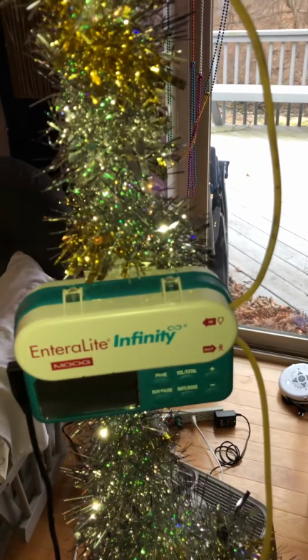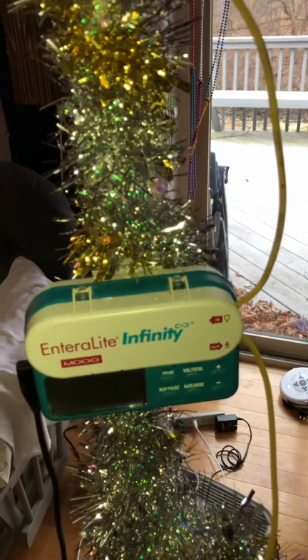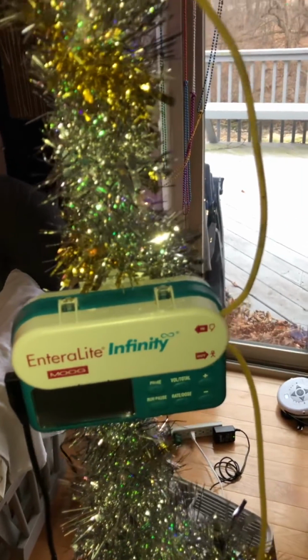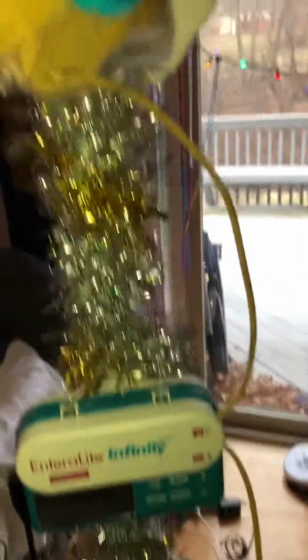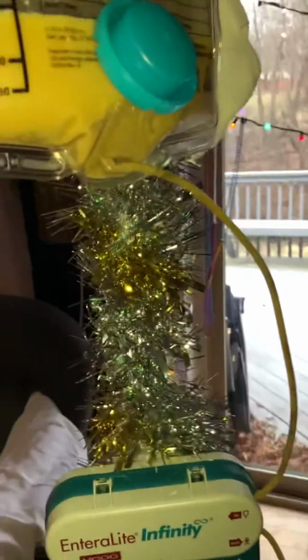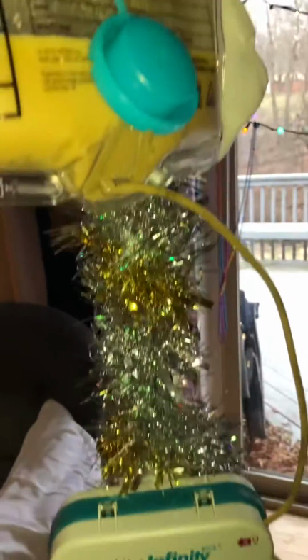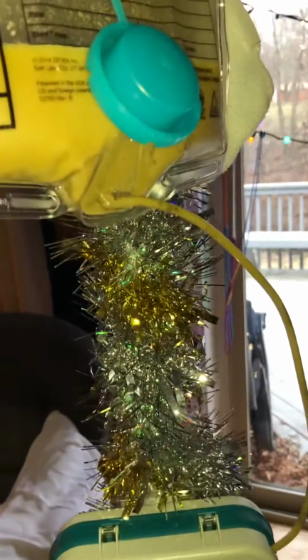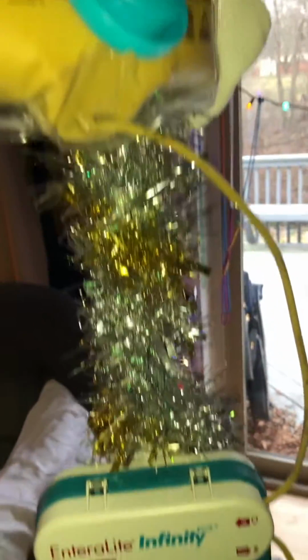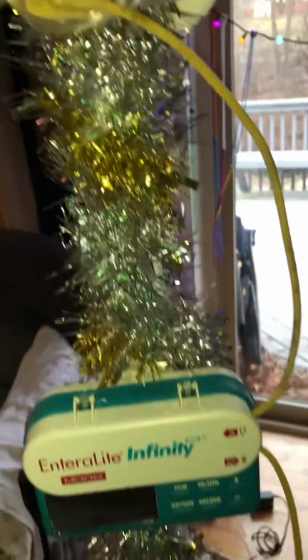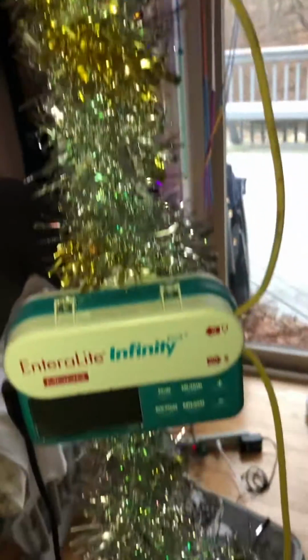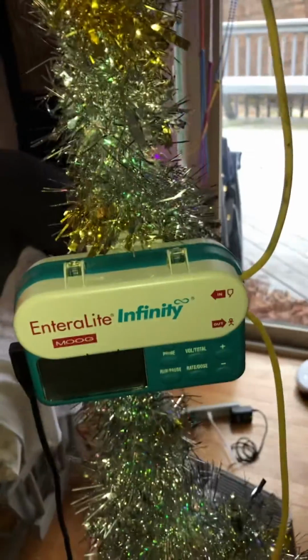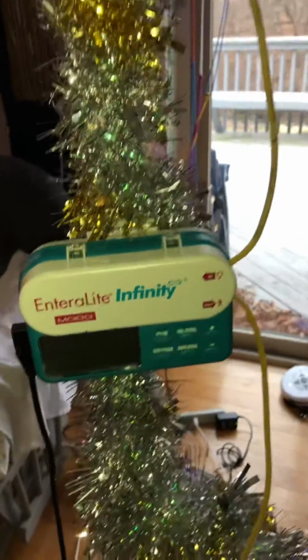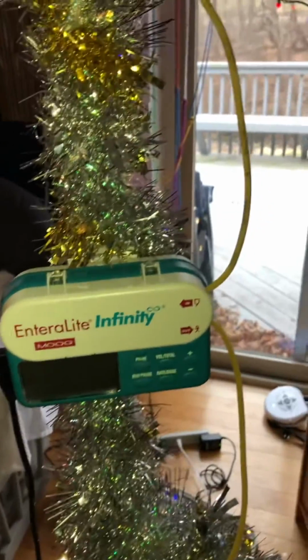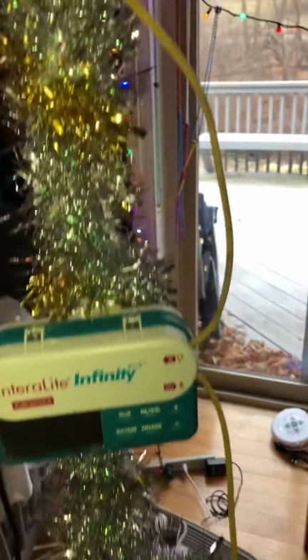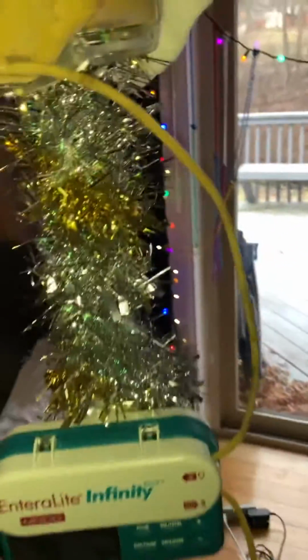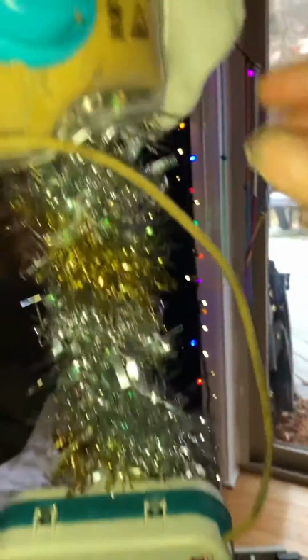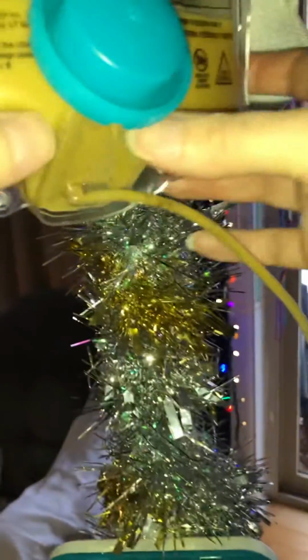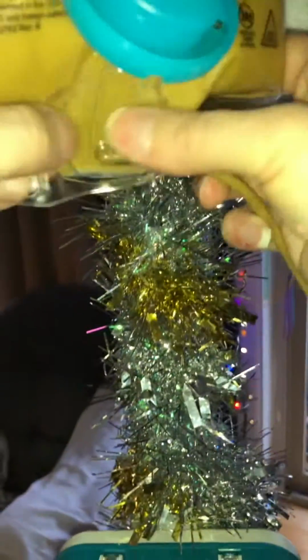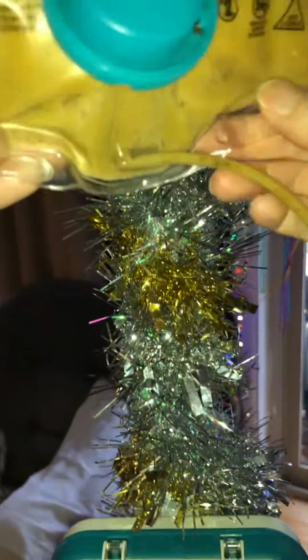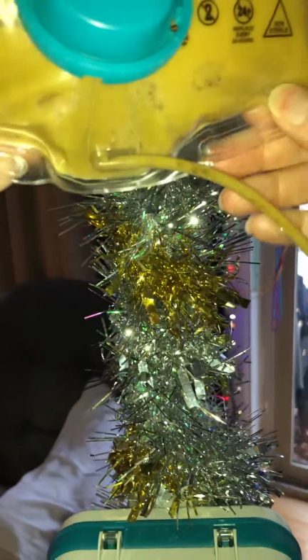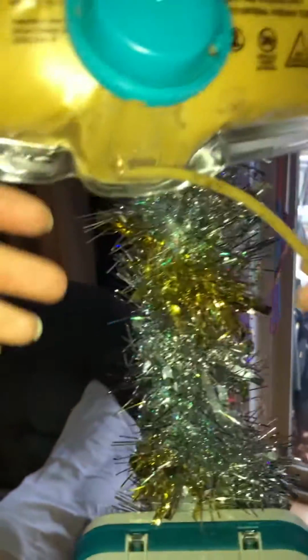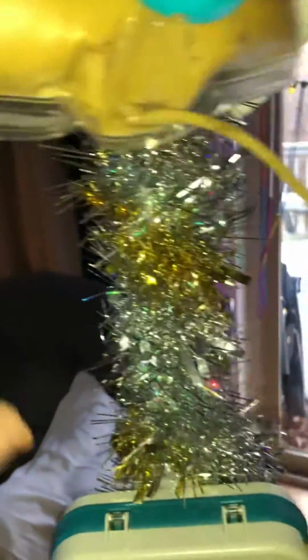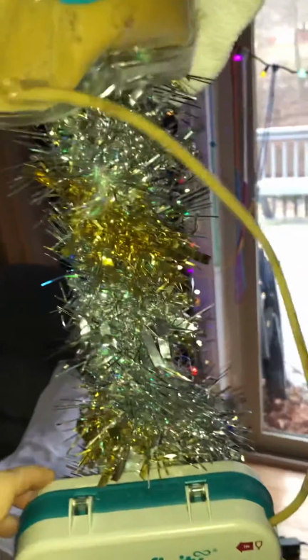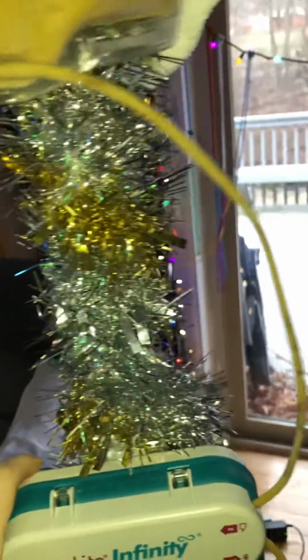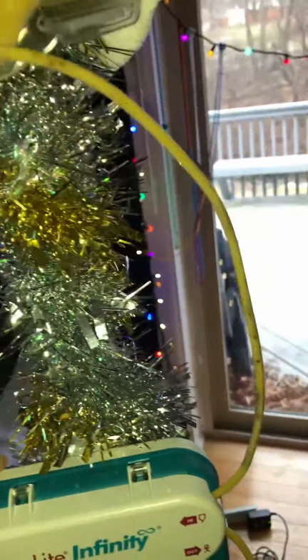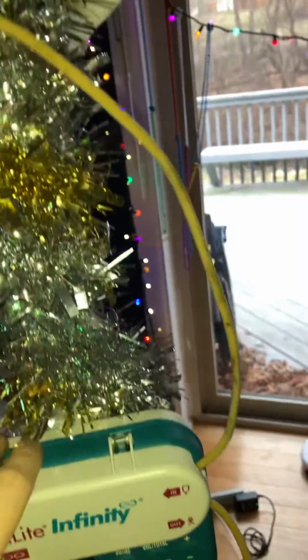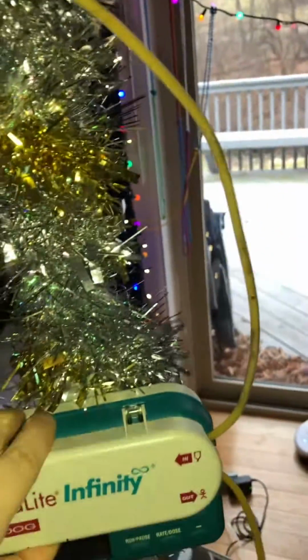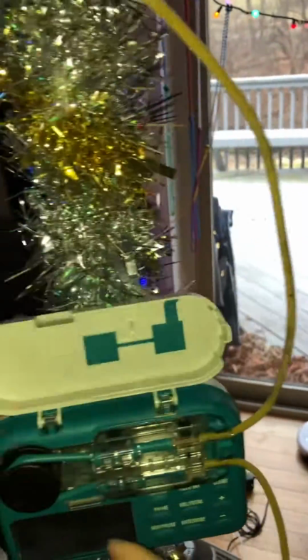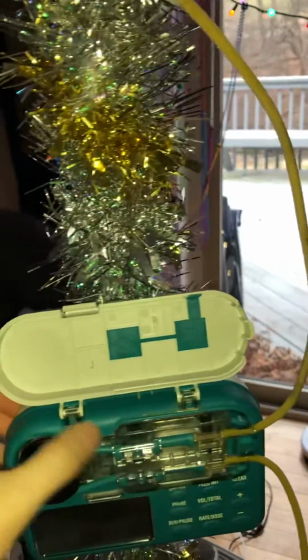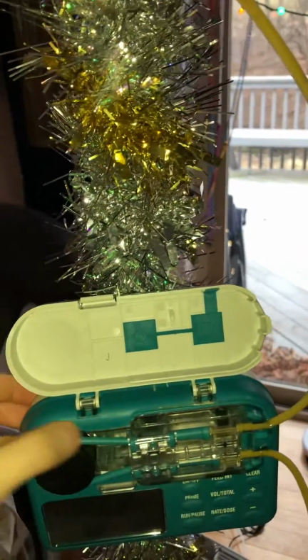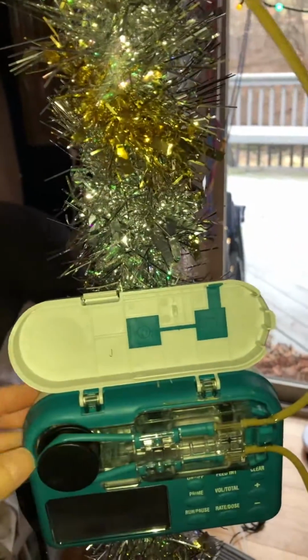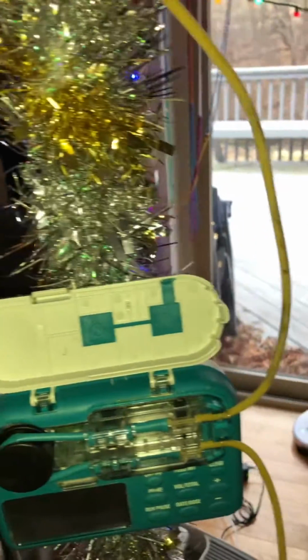We're running Carson's afternoon feed and we just got the same error — no flow in. I smushed the bag, didn't work. I hit prime, it didn't work. I smushed the tubing, it didn't work.